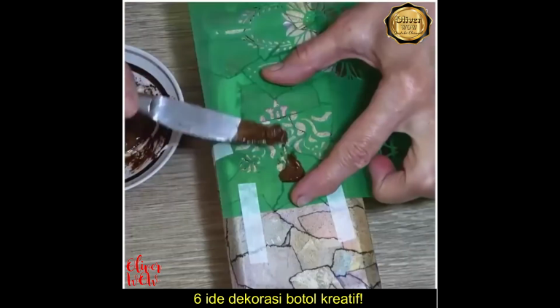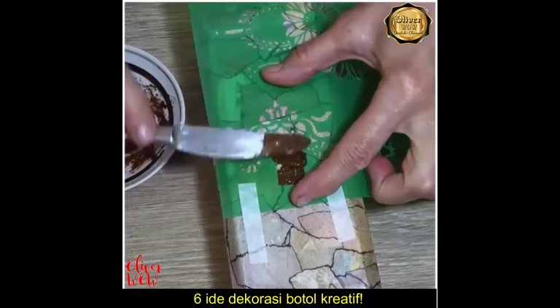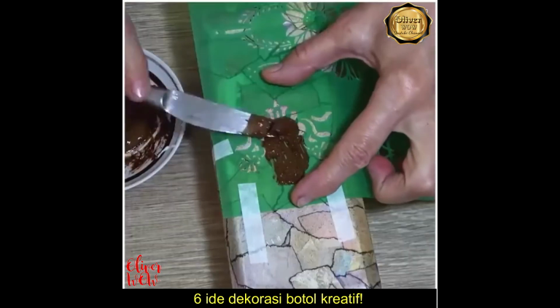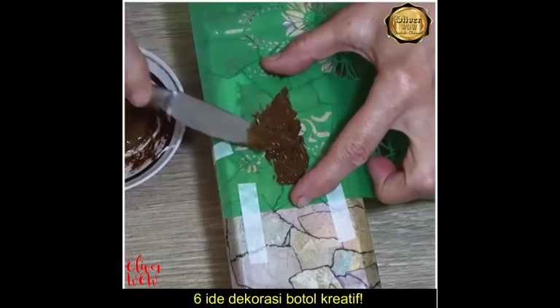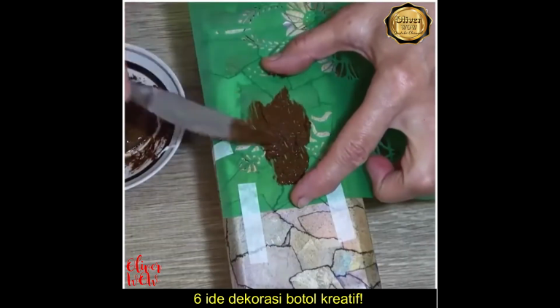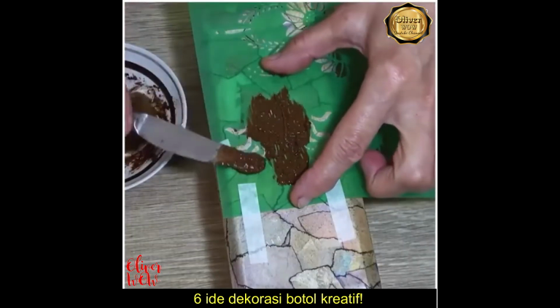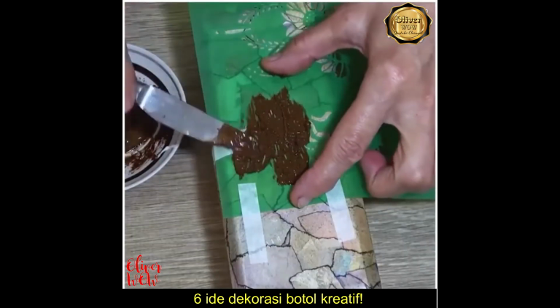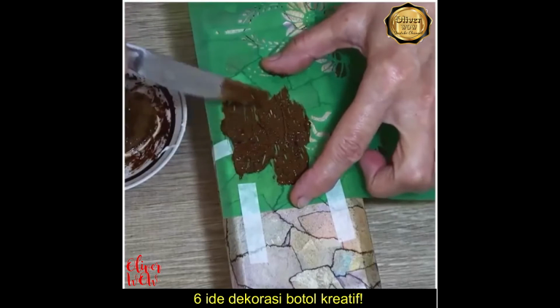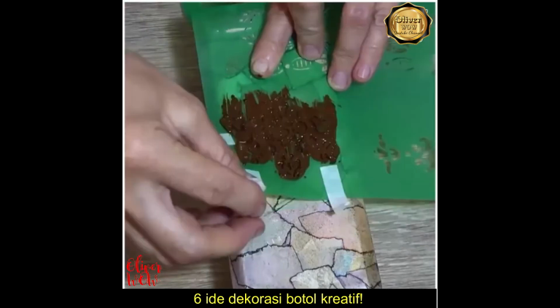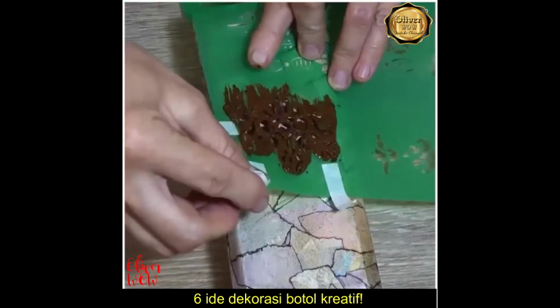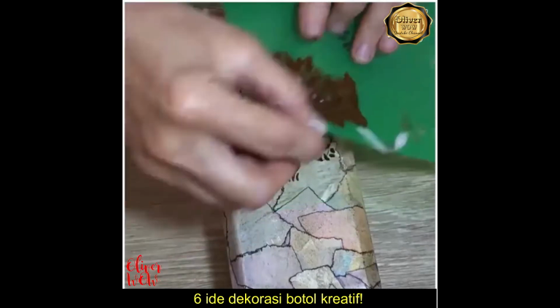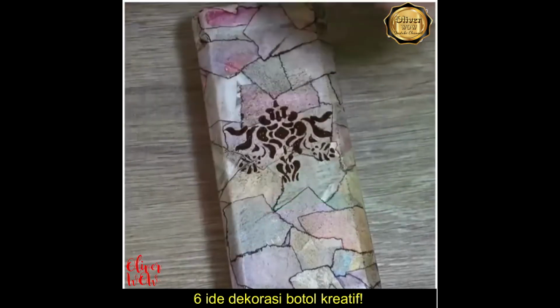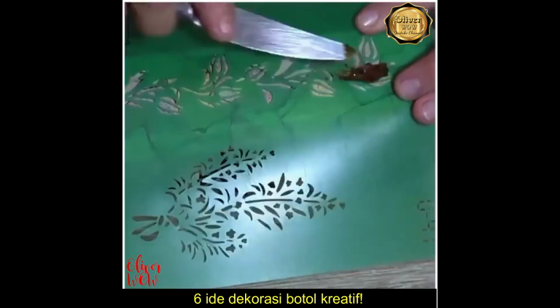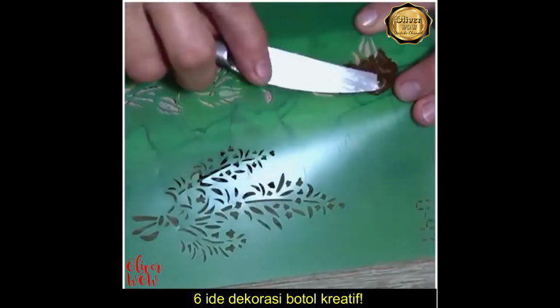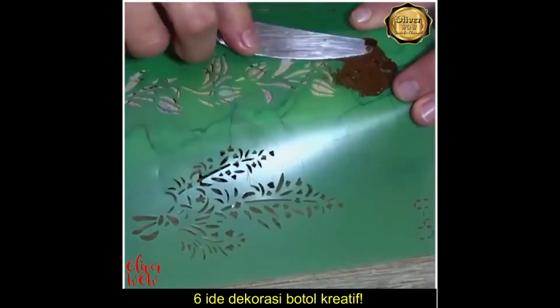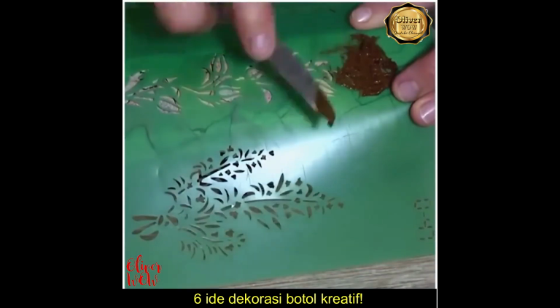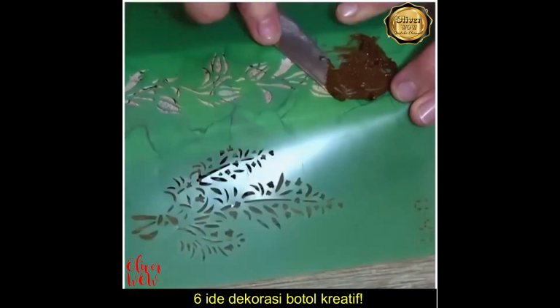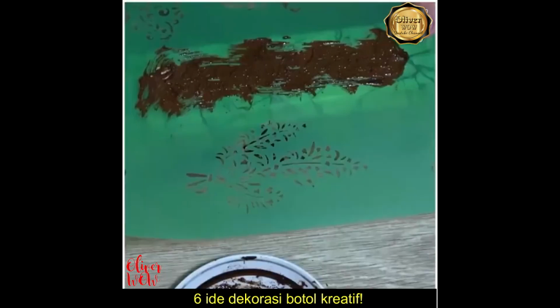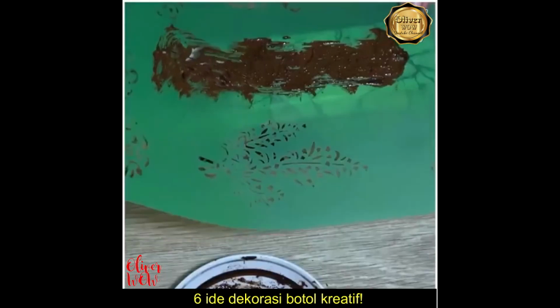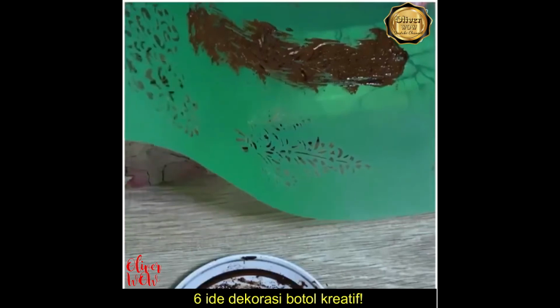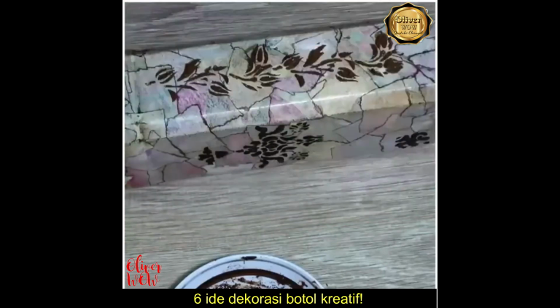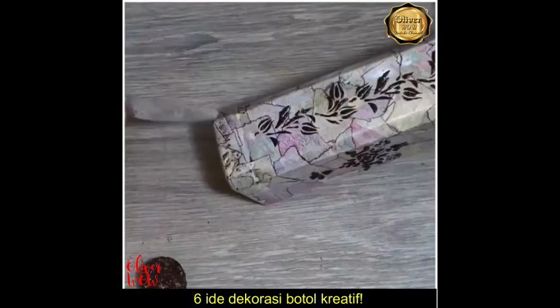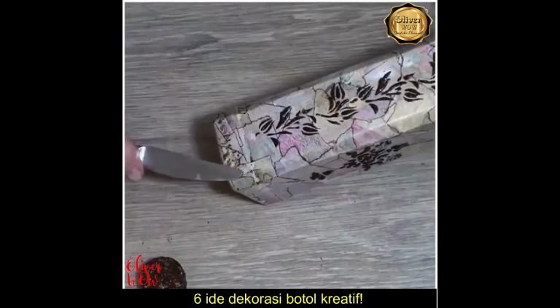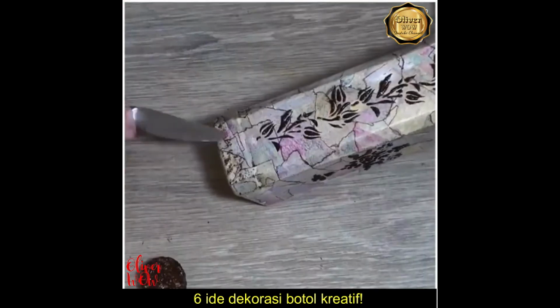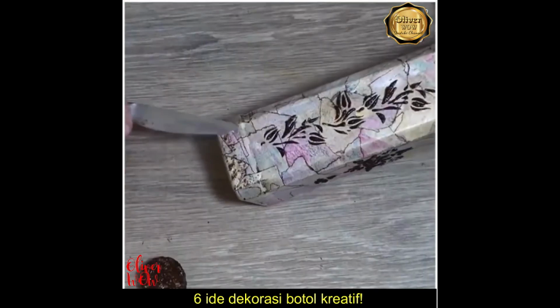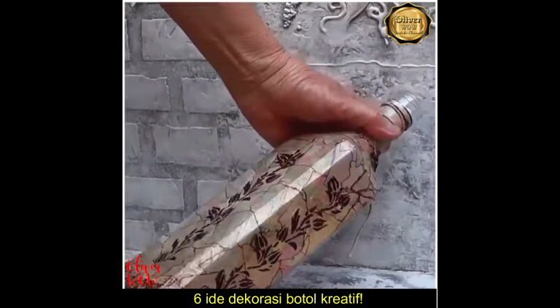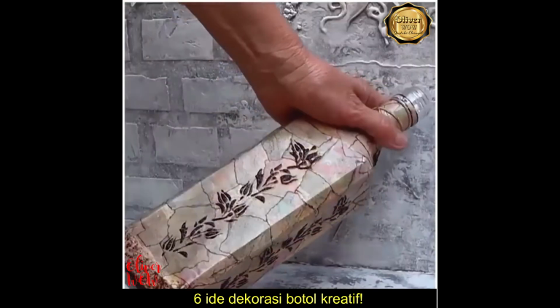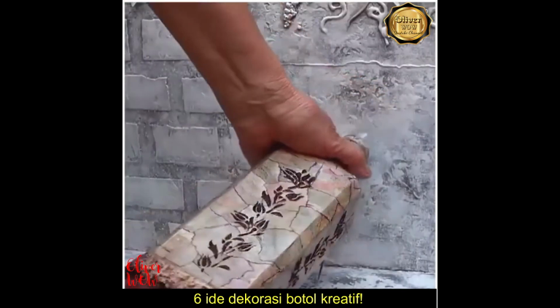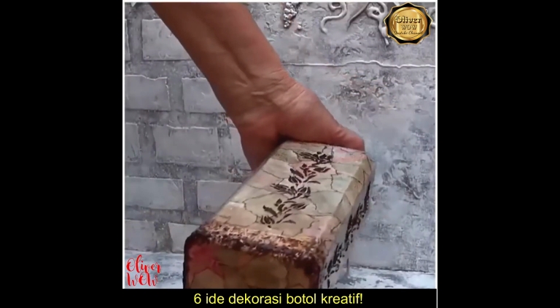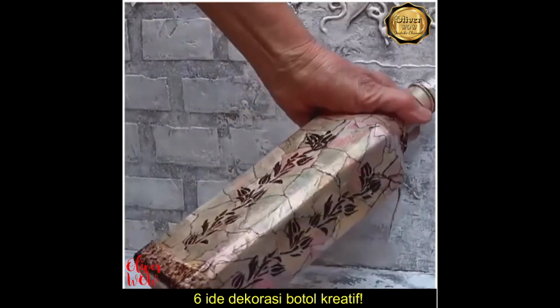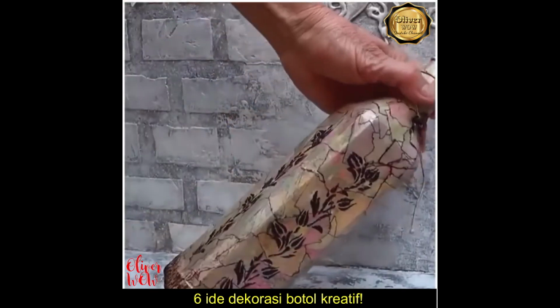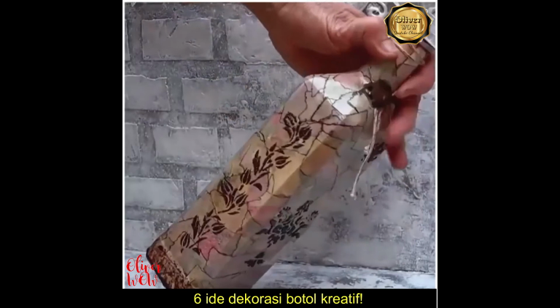This talented DIYer is decorating the bottle with magazine pieces and coffee. Sounds creative, right? A brilliant bottle decorating idea!